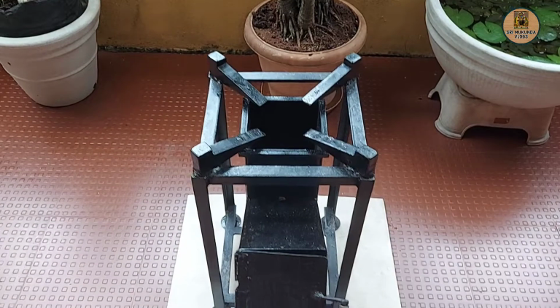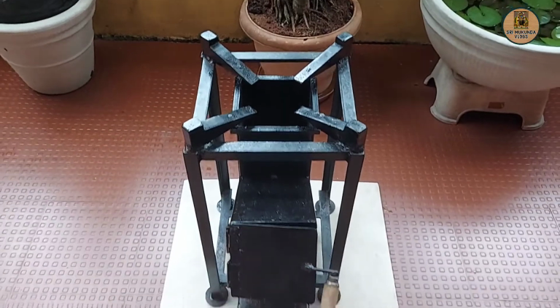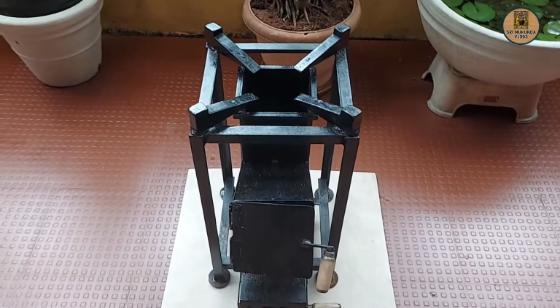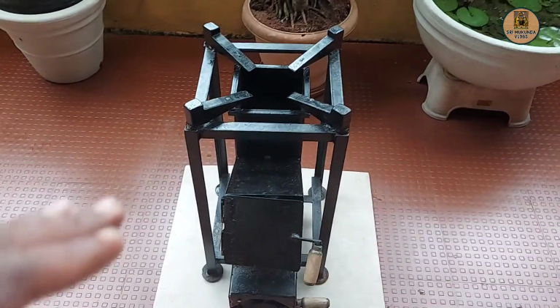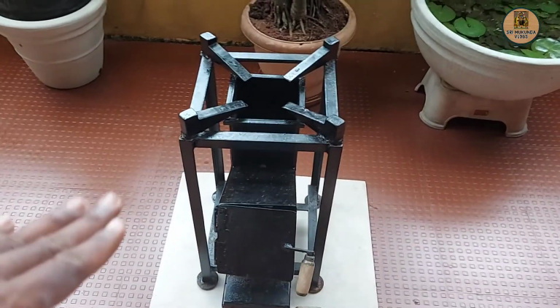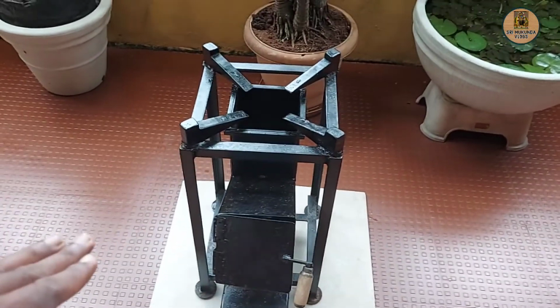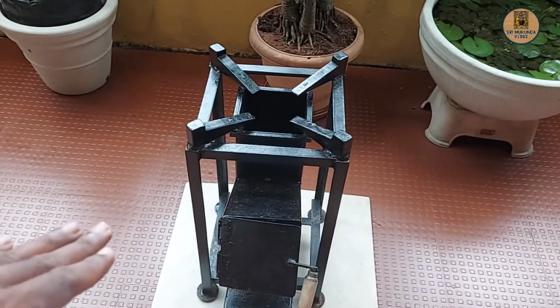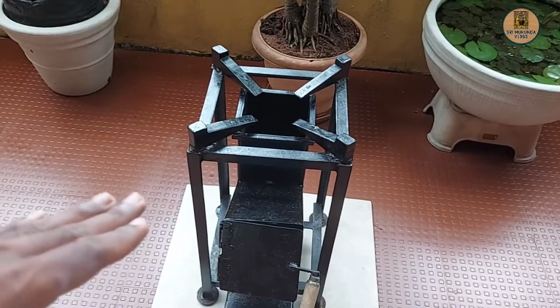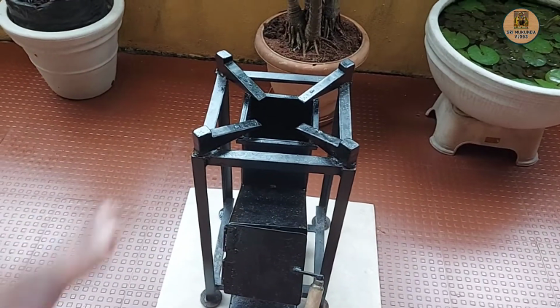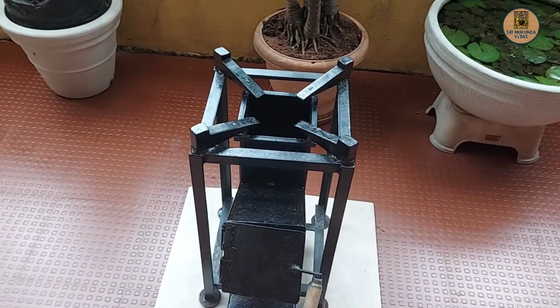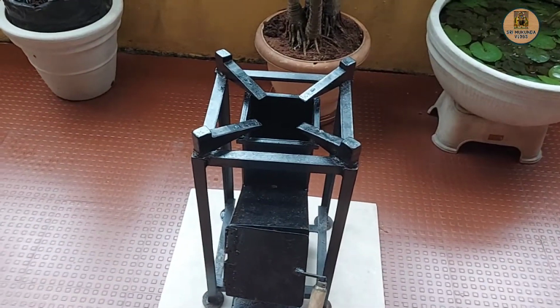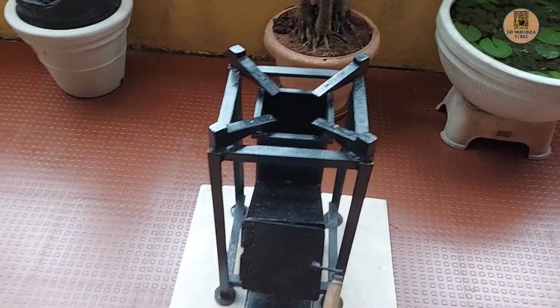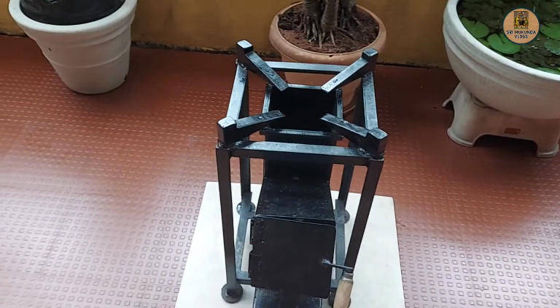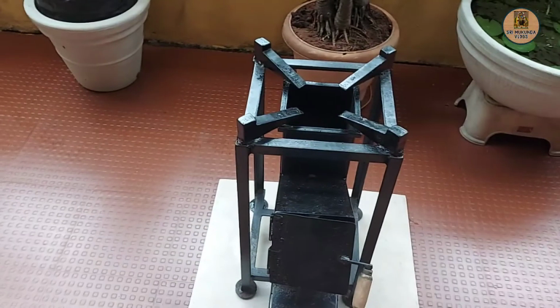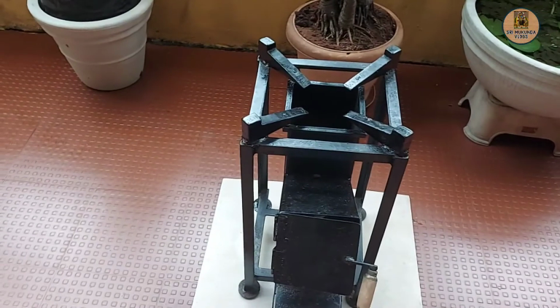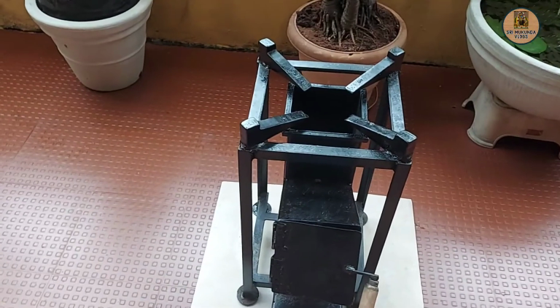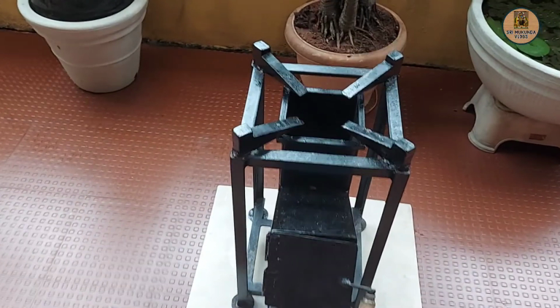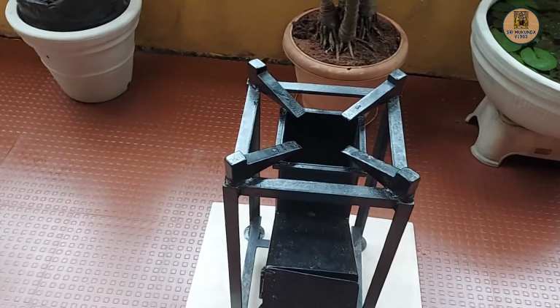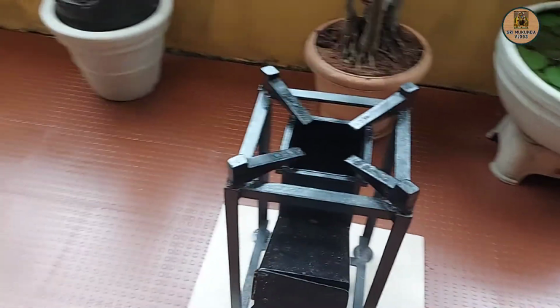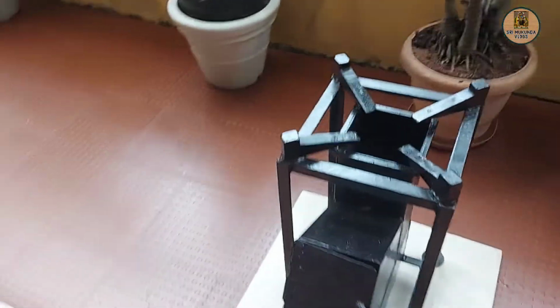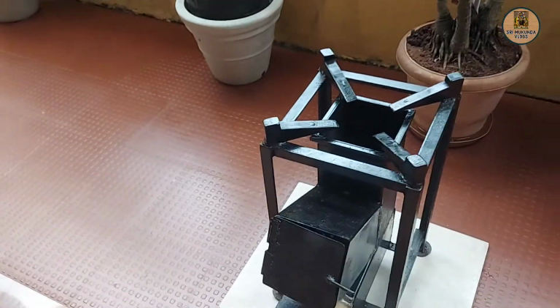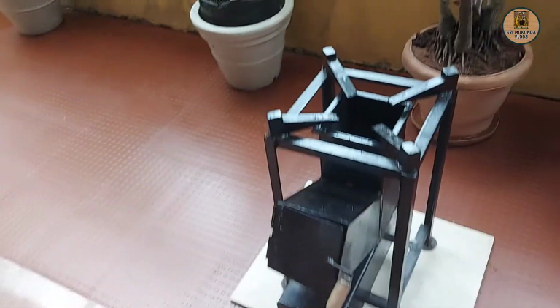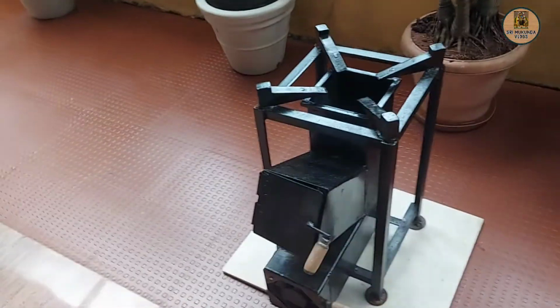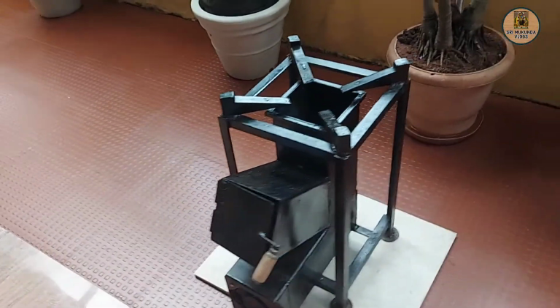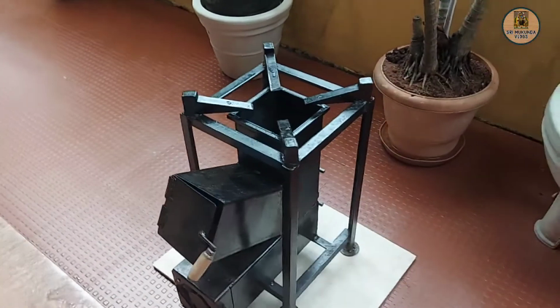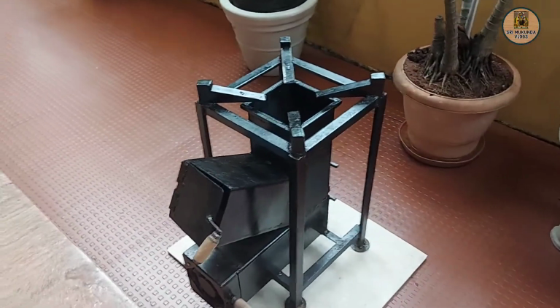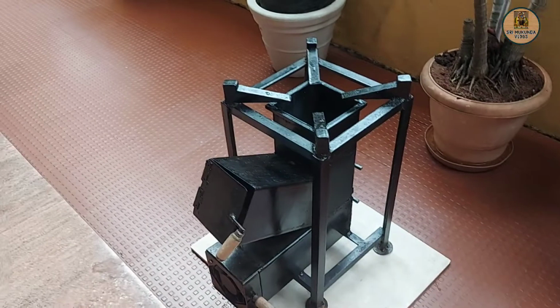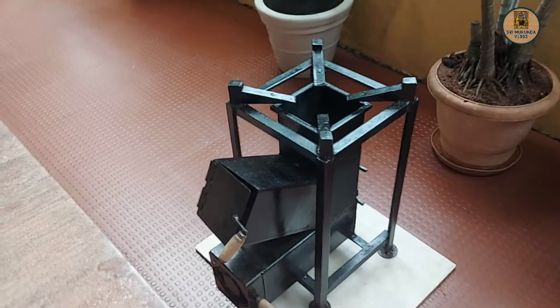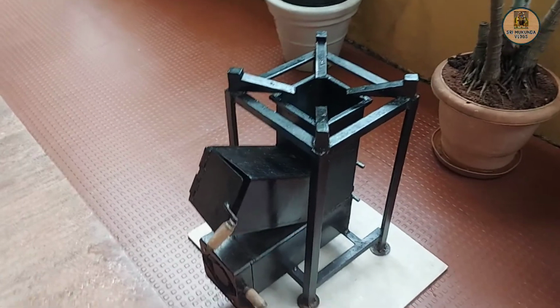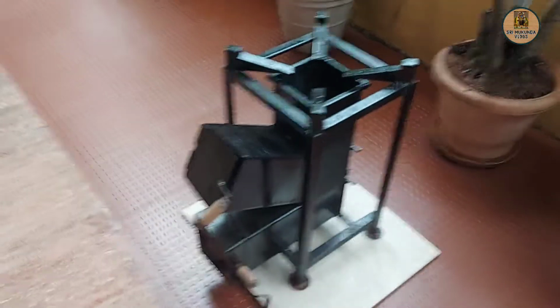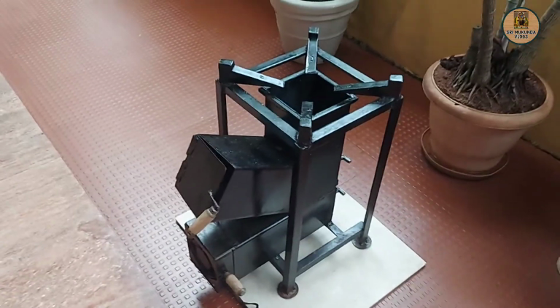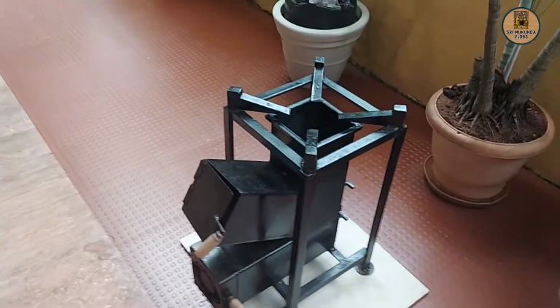This is almost two and a half feet in height. That is the same height. This is less than the top end model. This is the top end model.